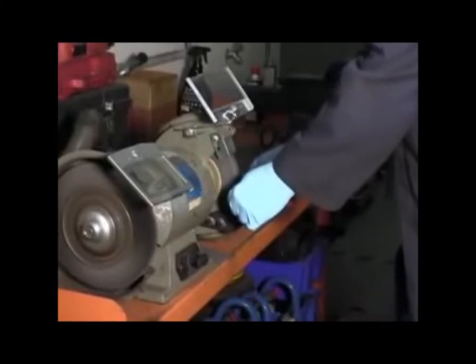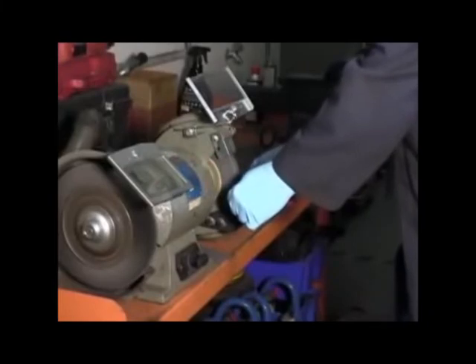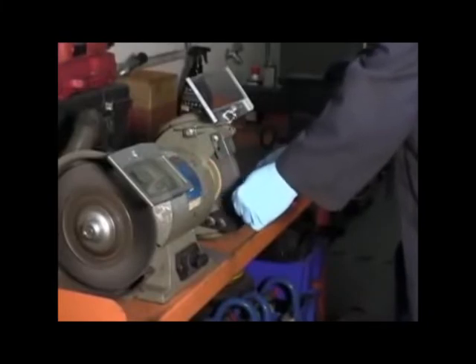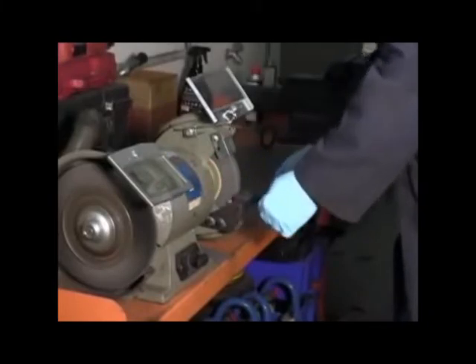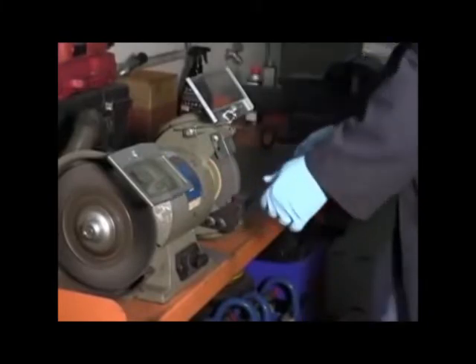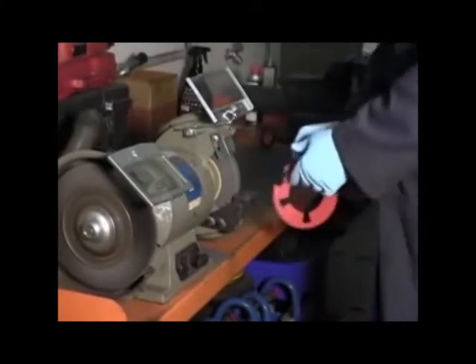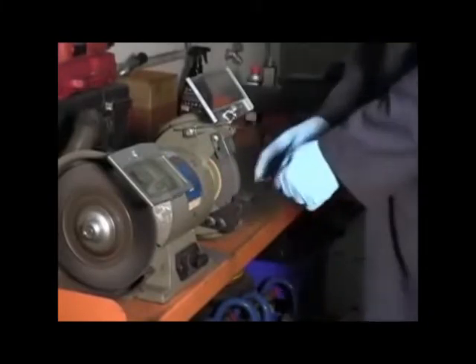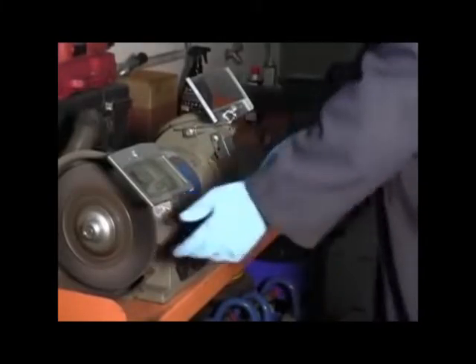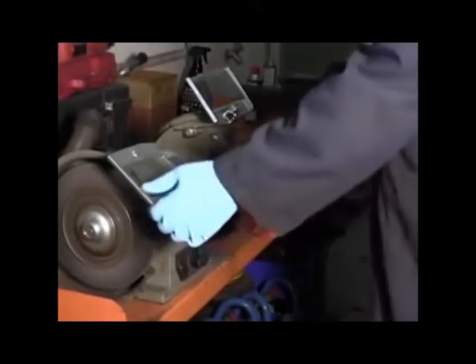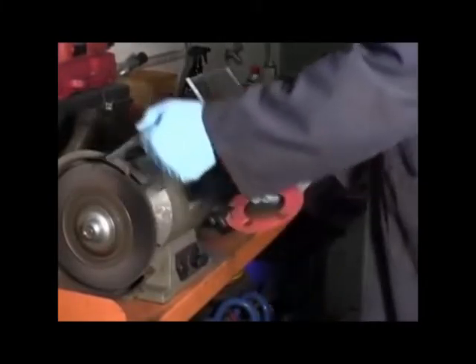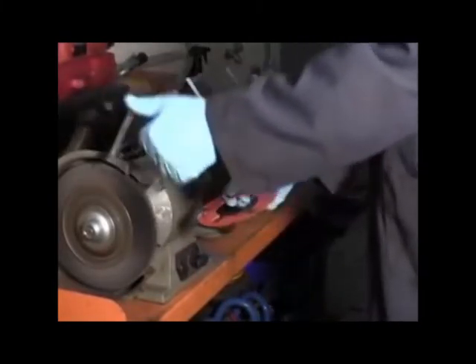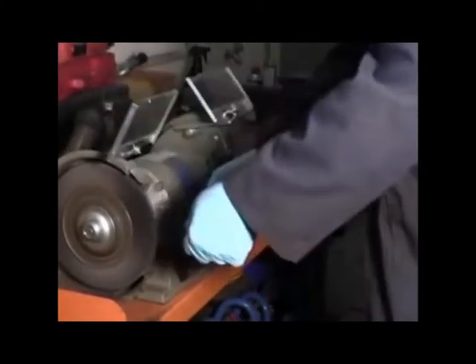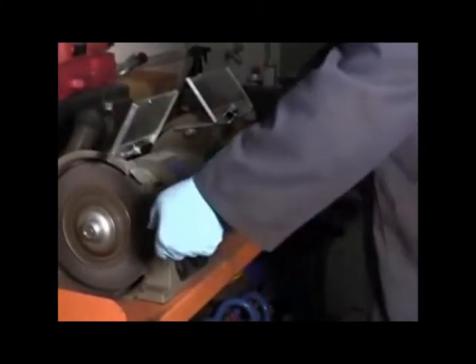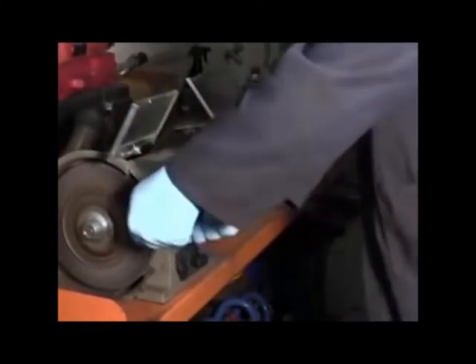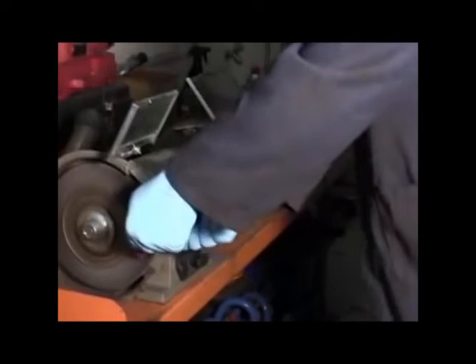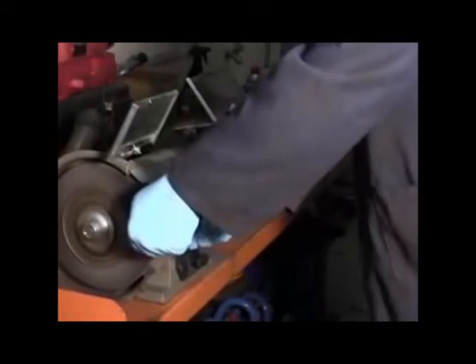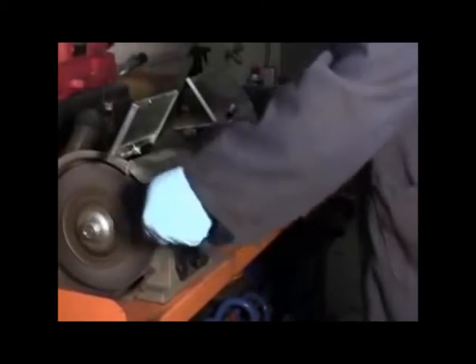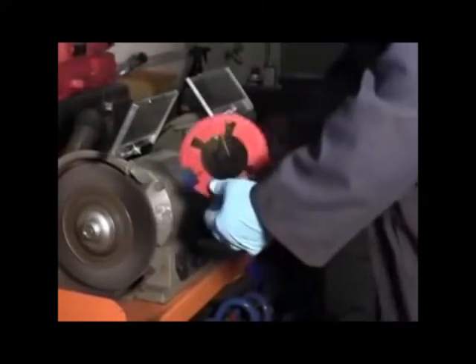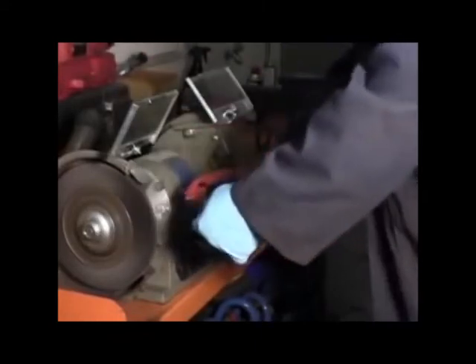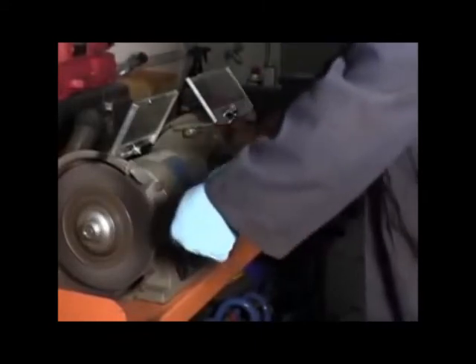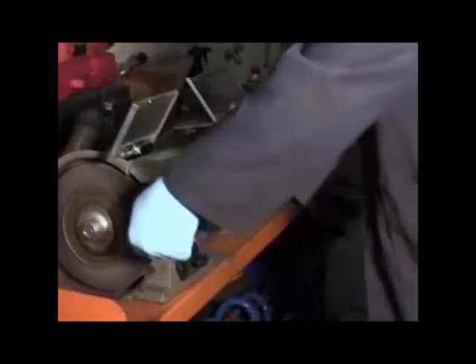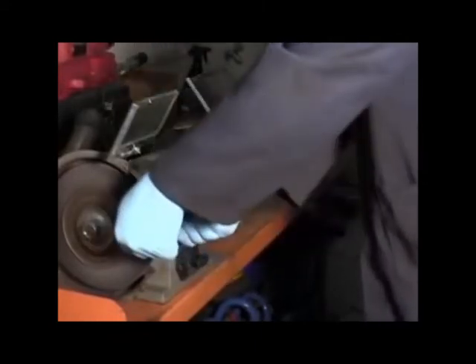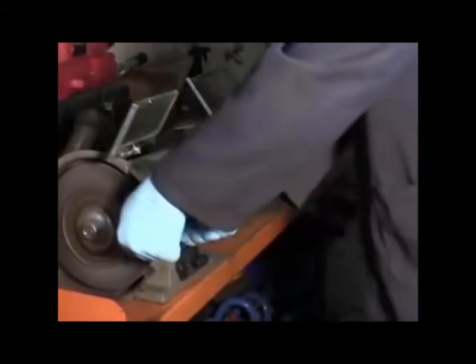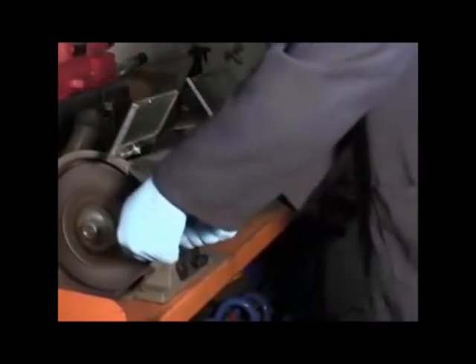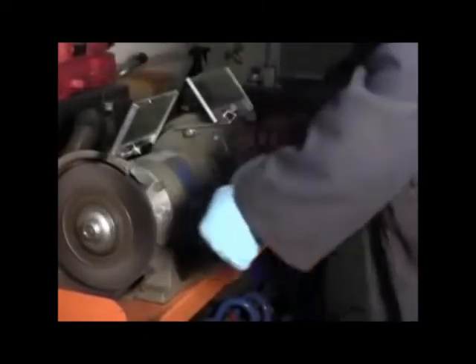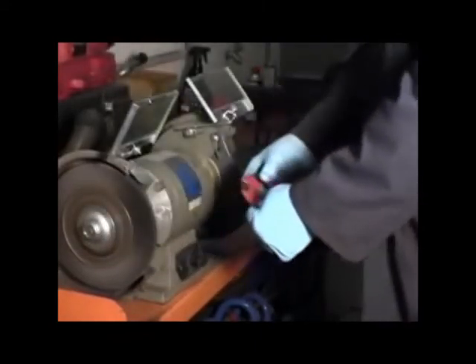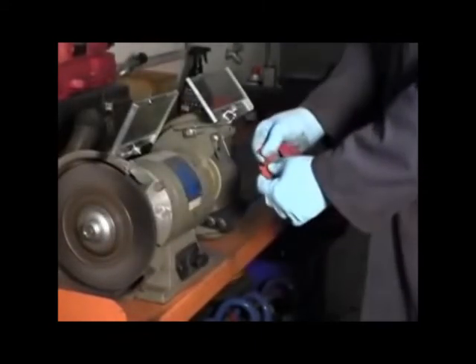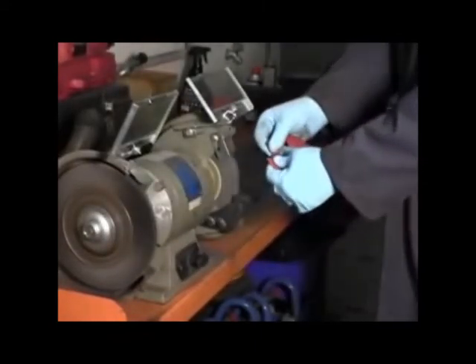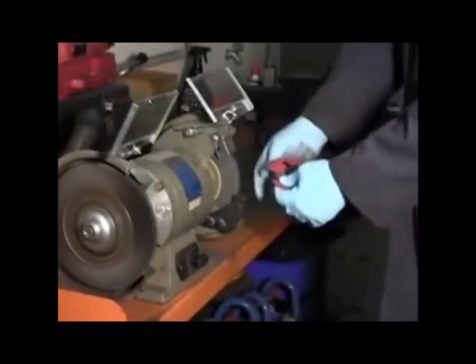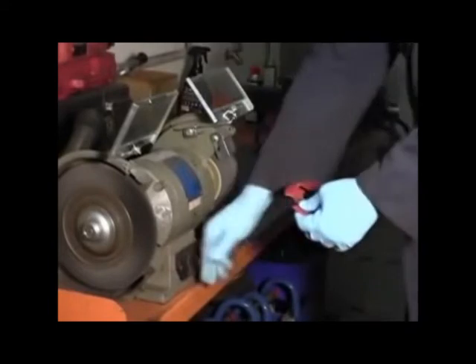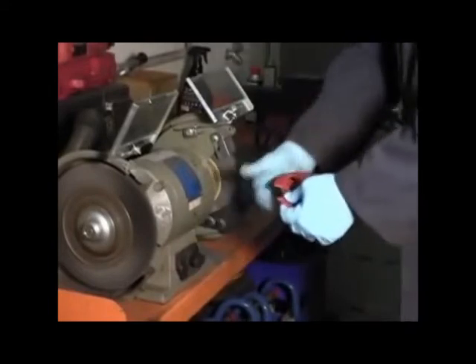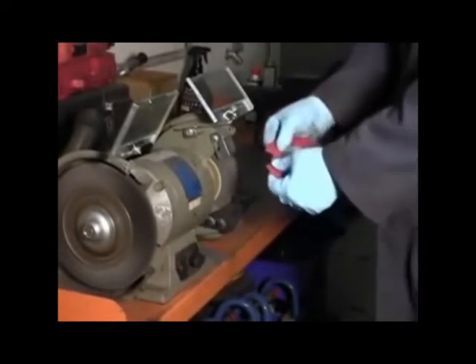If trimming of the shim is required for brake line or other obstacles, the quick and easy way is to use a bench grinder. With this process, the shim can be shaped to fit around the obstacle without having to cut through the shim.